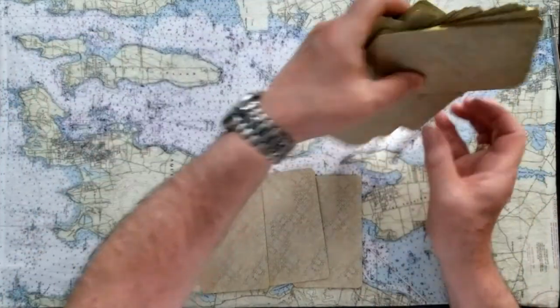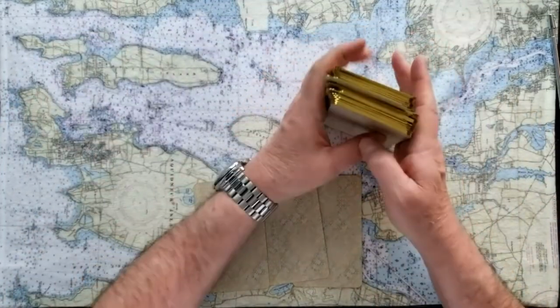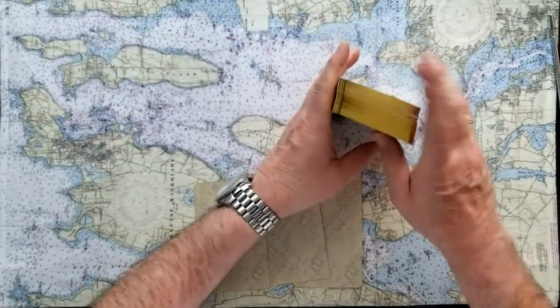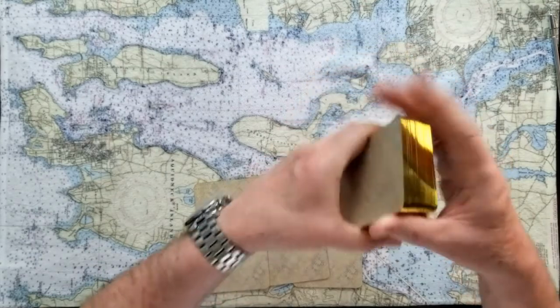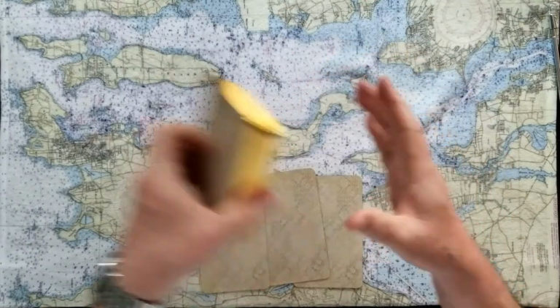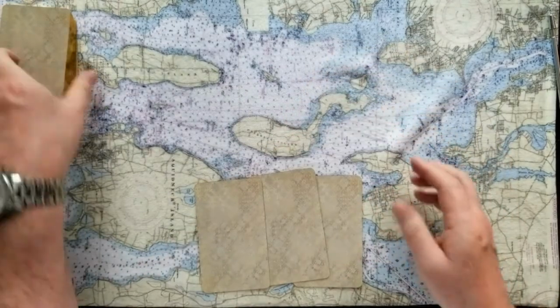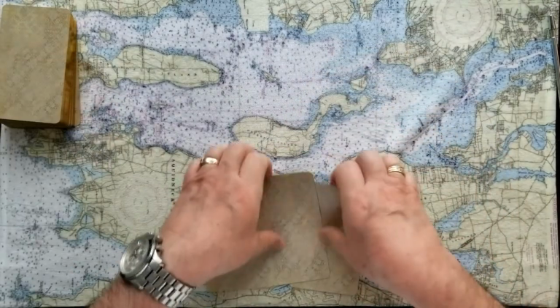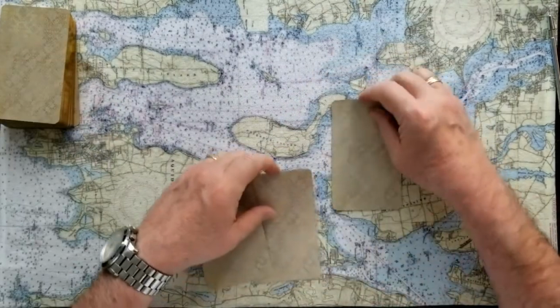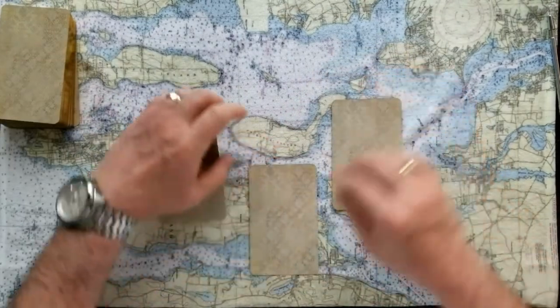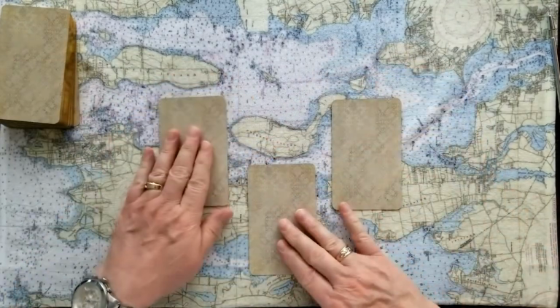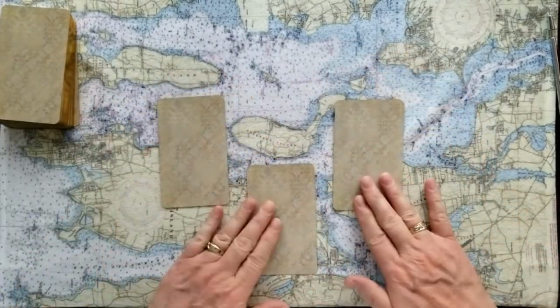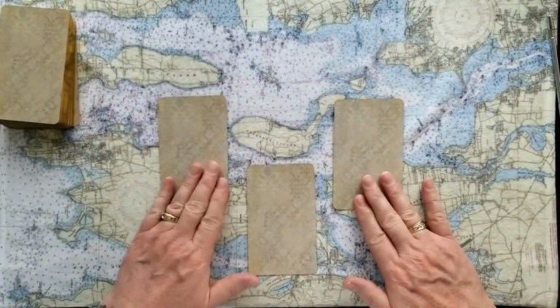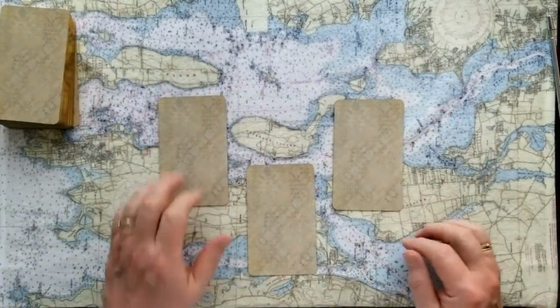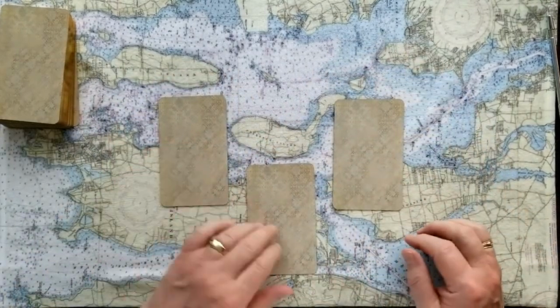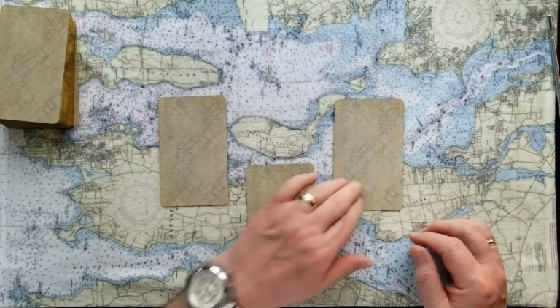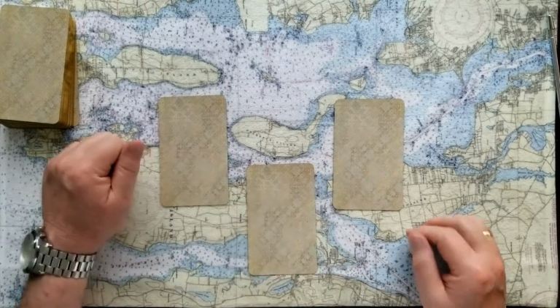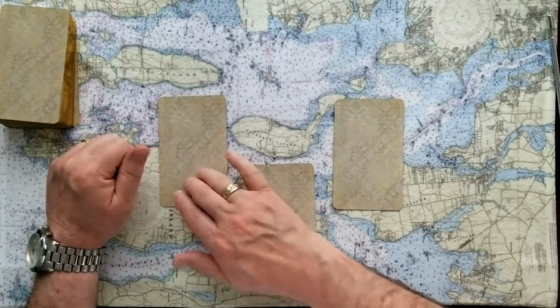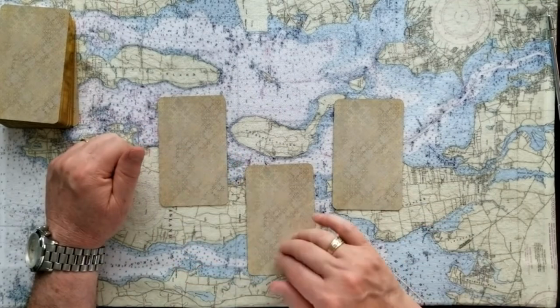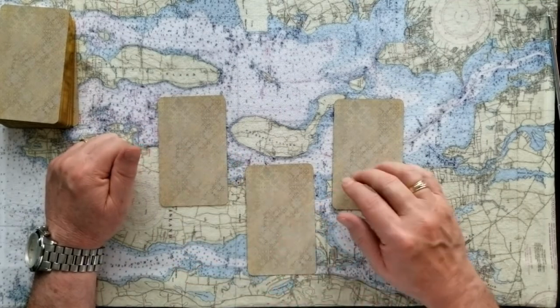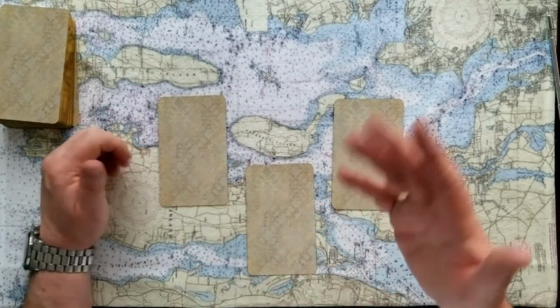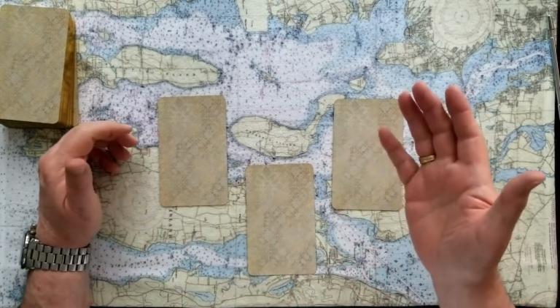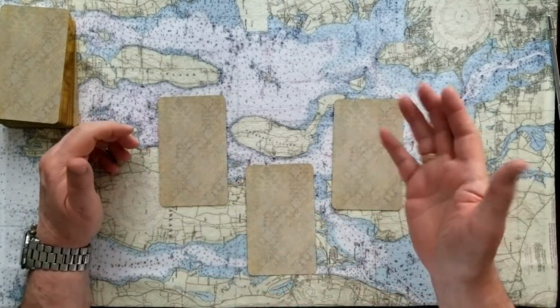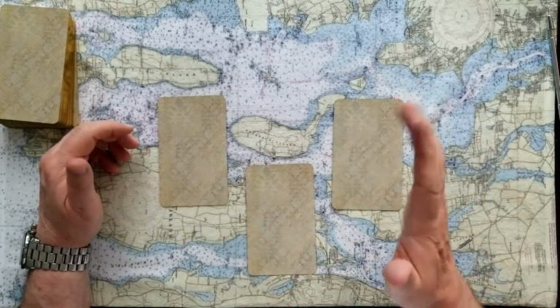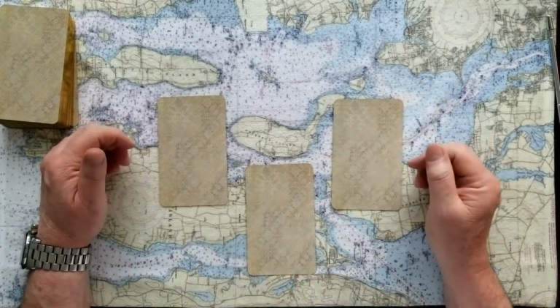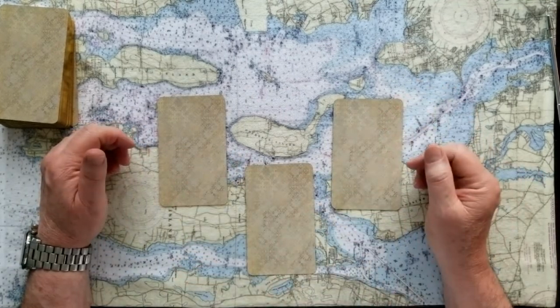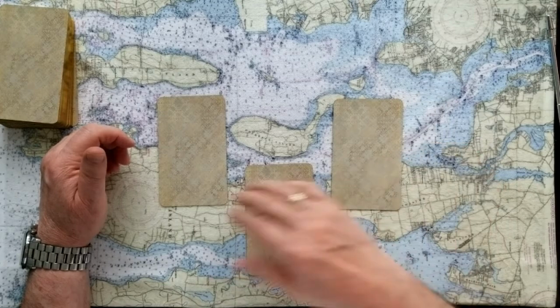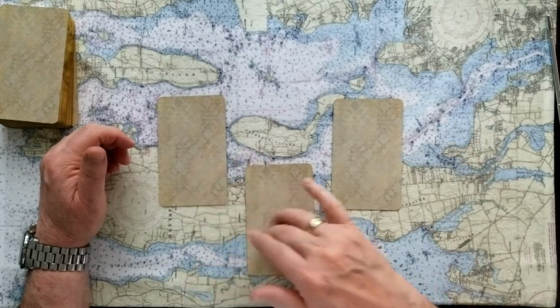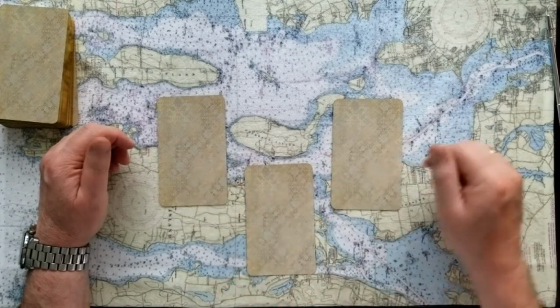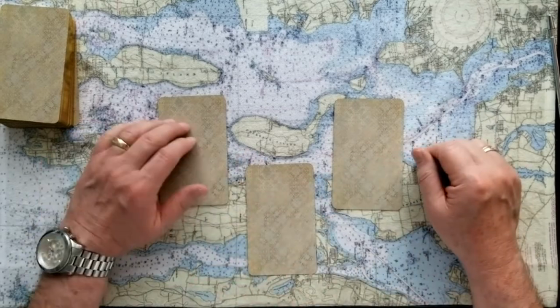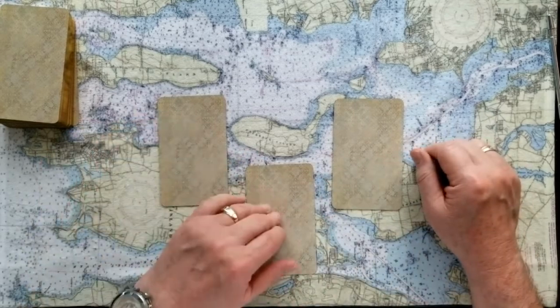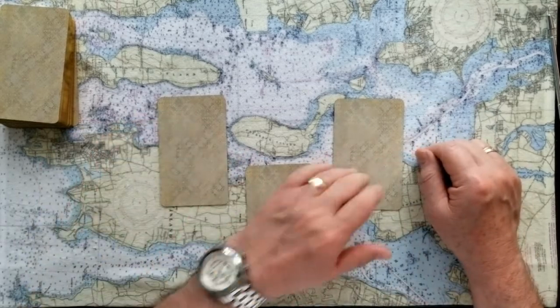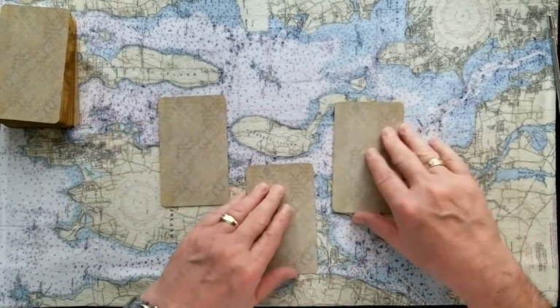Put those aside for just a minute while you make a decision about your cards — one, two, three. Remember, you can stop the tape and take a minute if you need to make a decision.